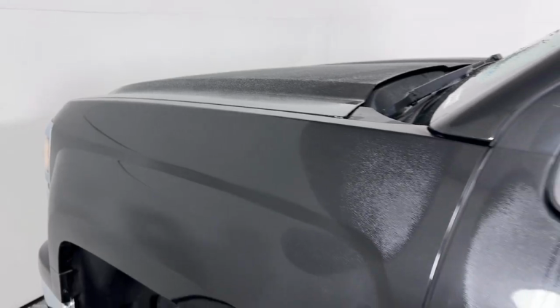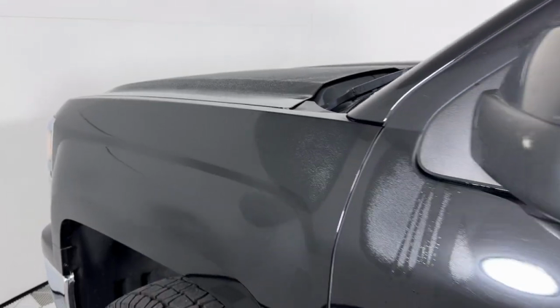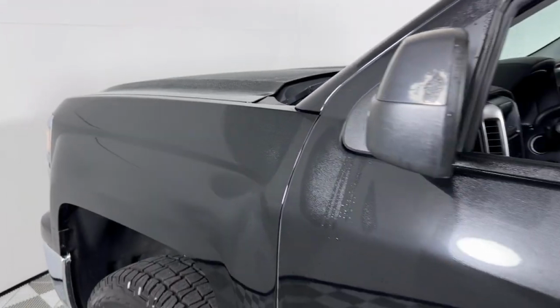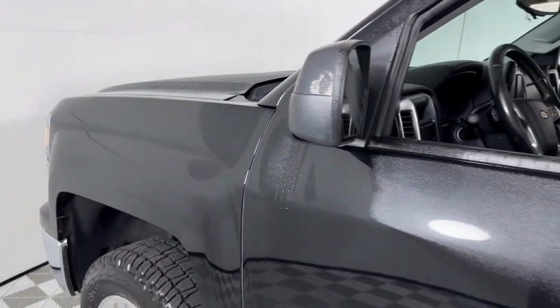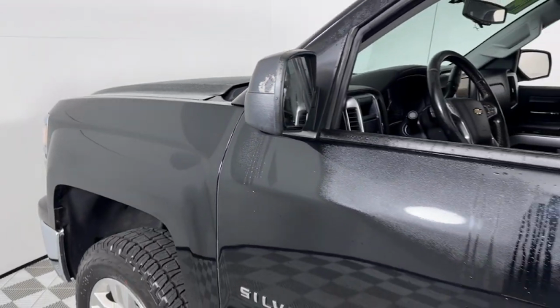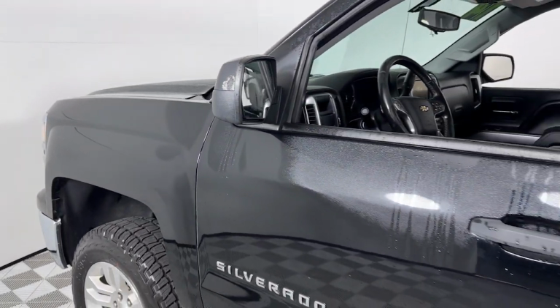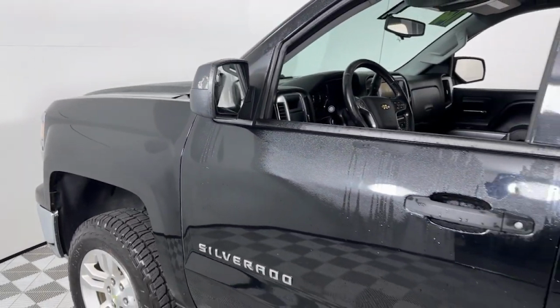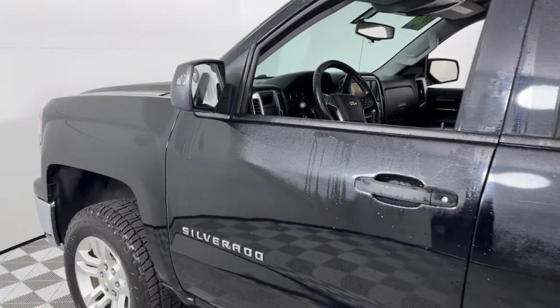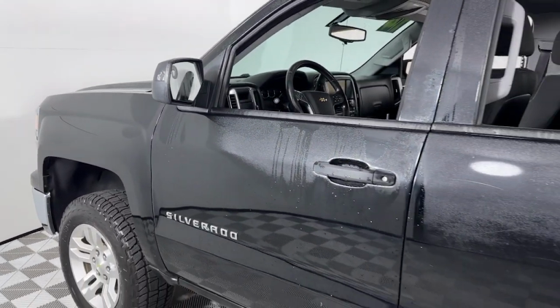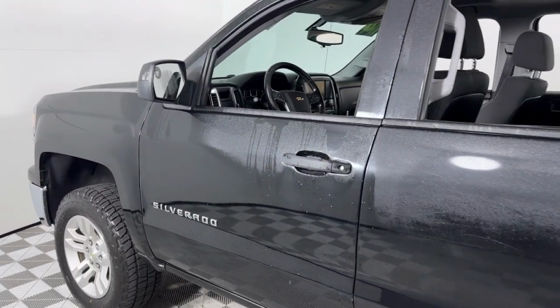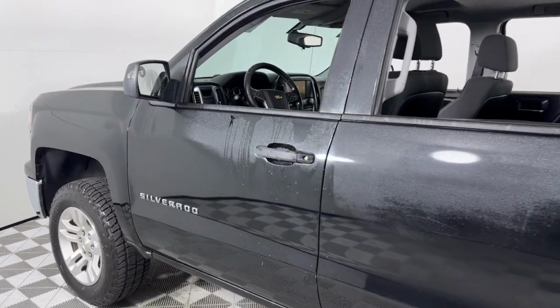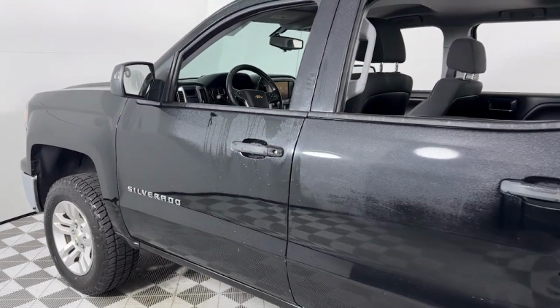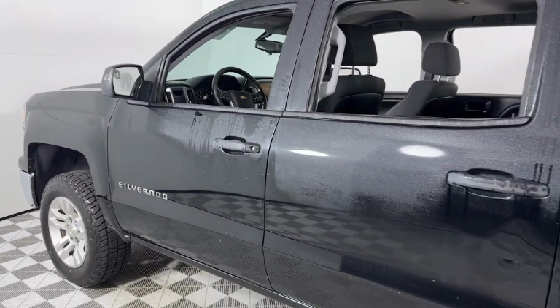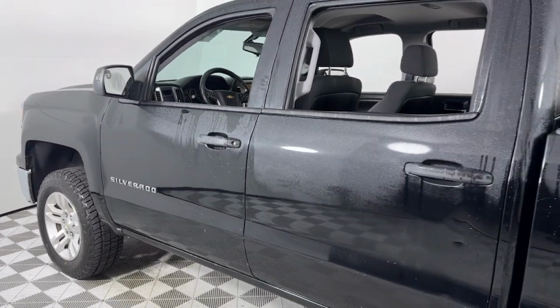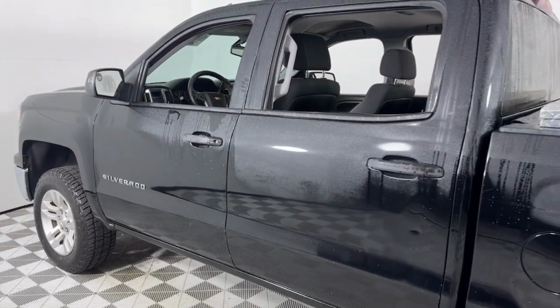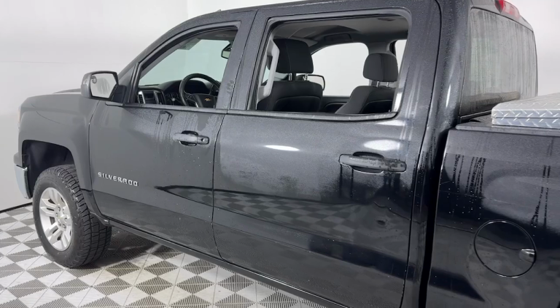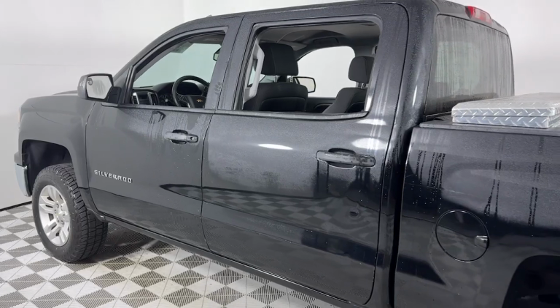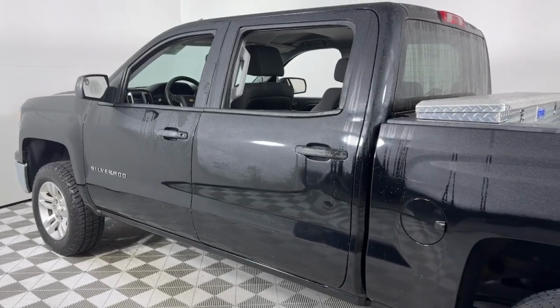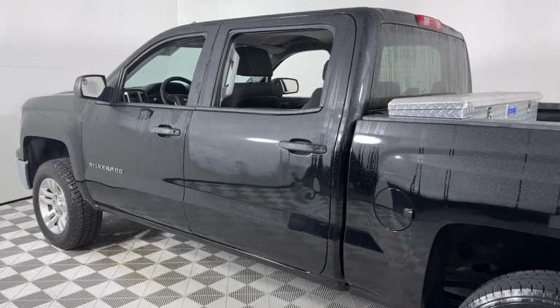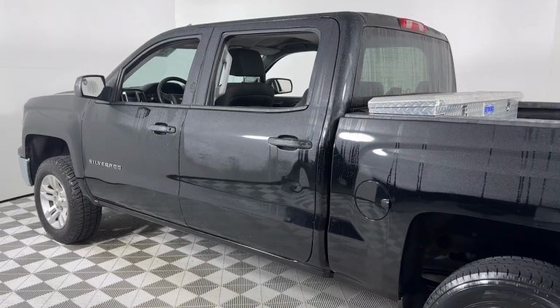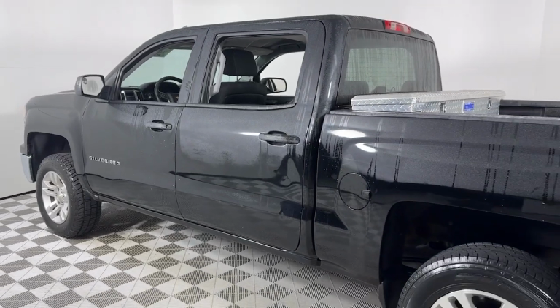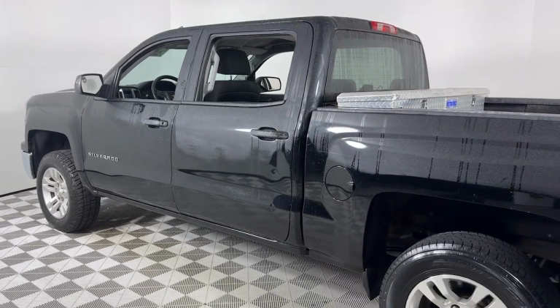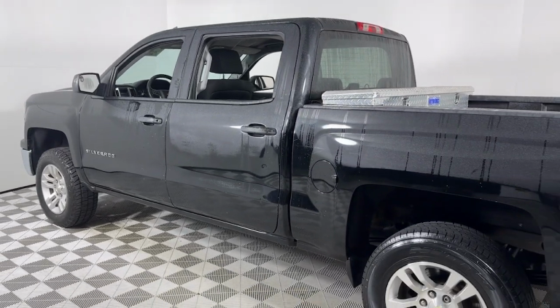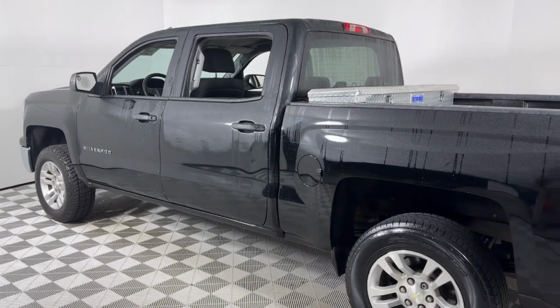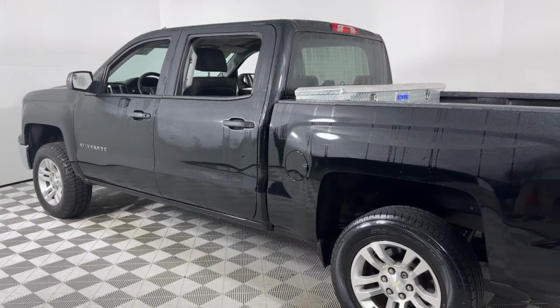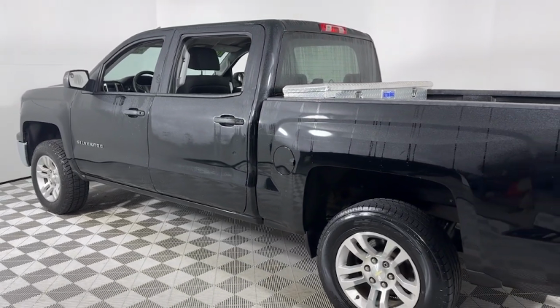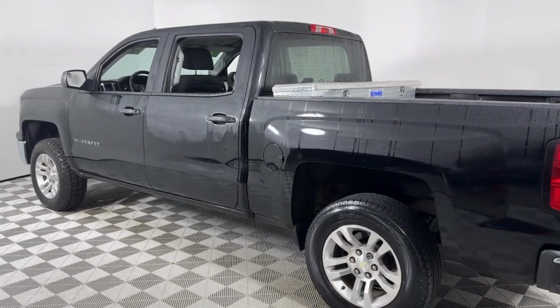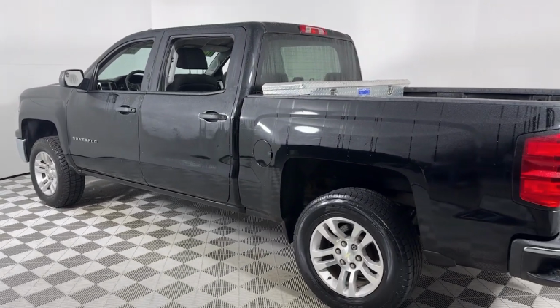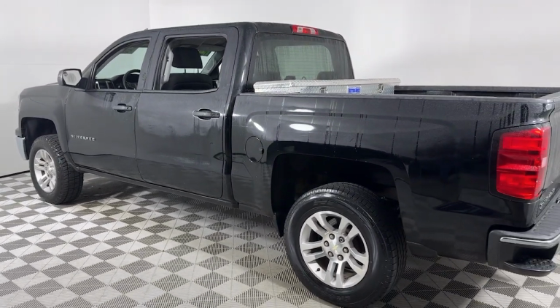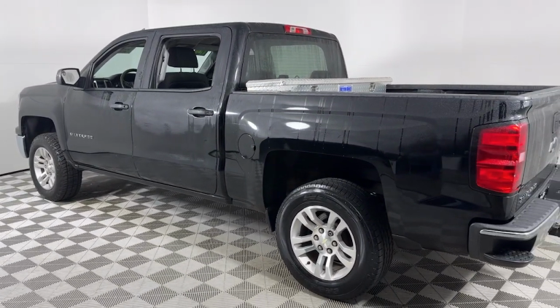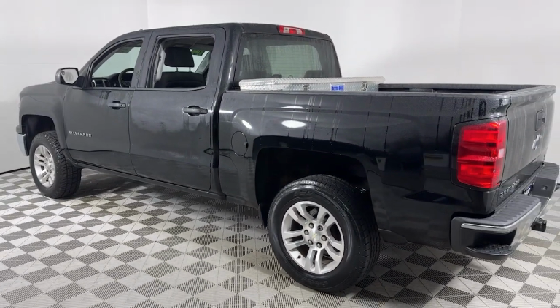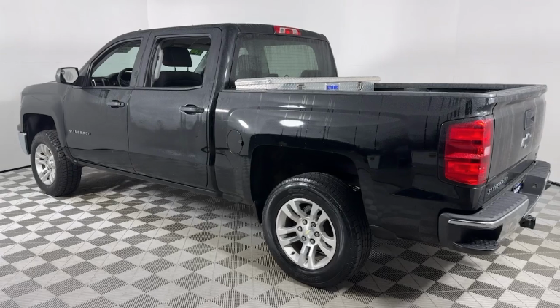Picture yourself in the 2014 Chevrolet Silverado 1500. With less than 150,000 miles on the odometer, this vehicle provides excellent value.